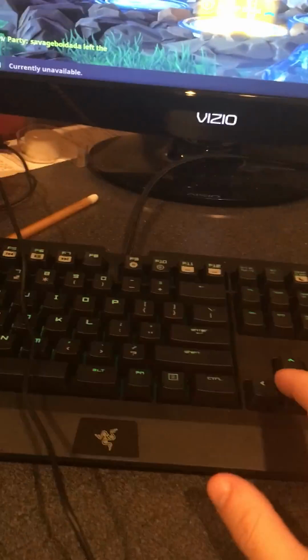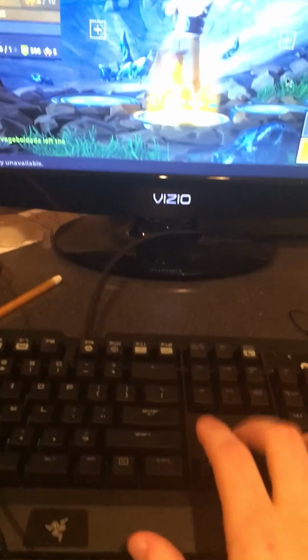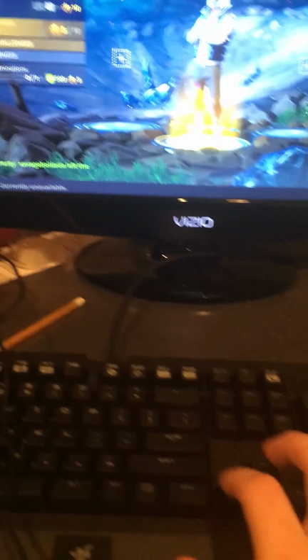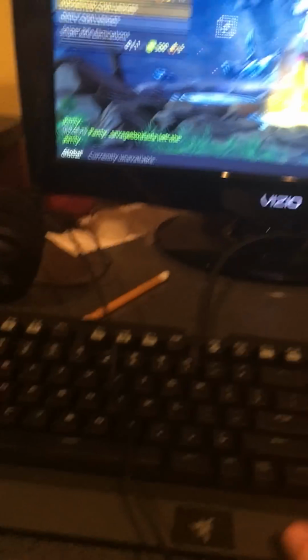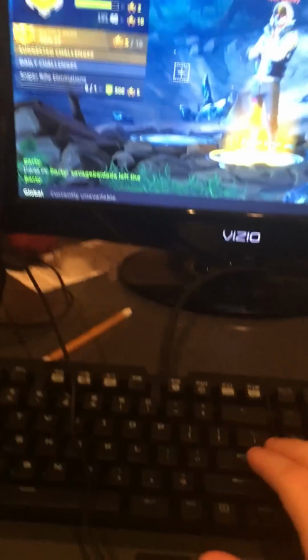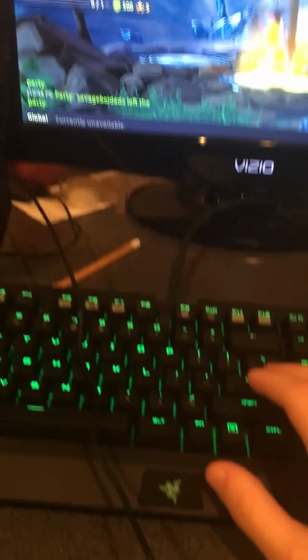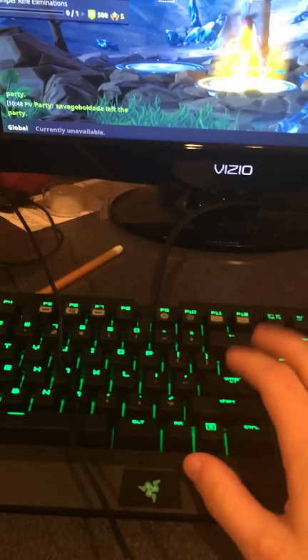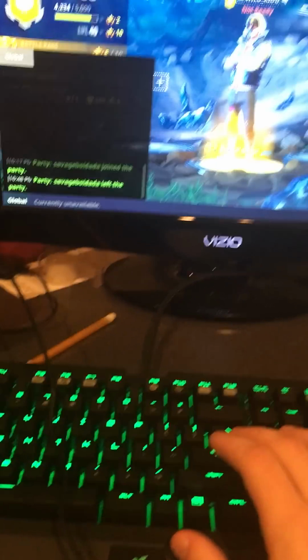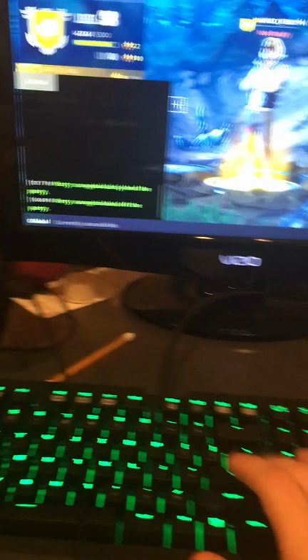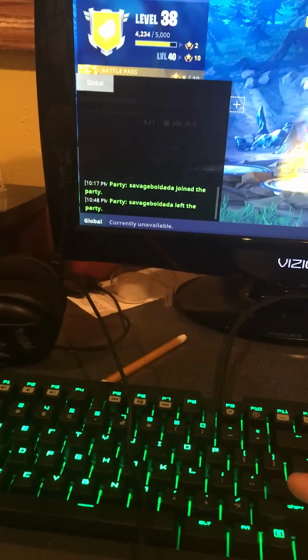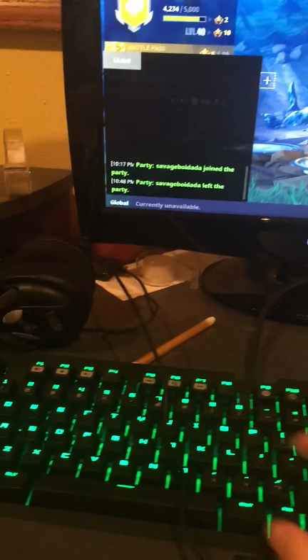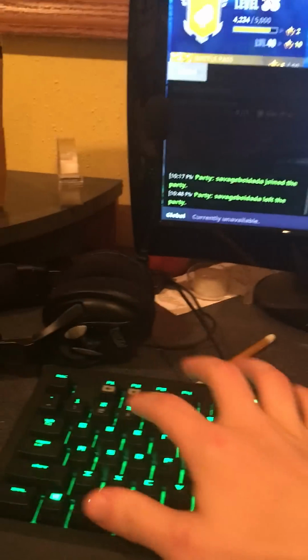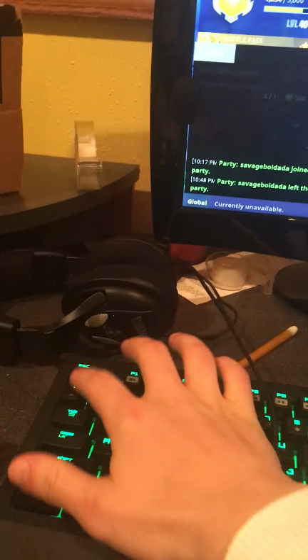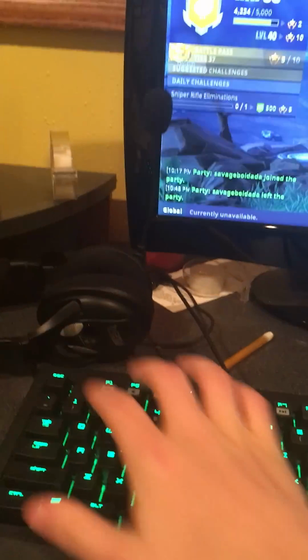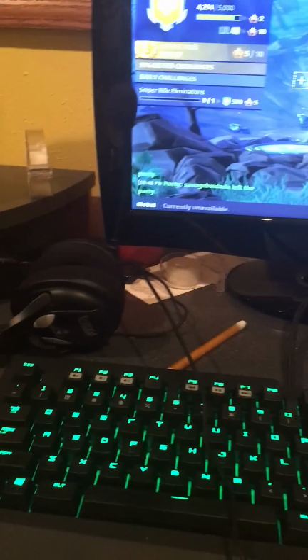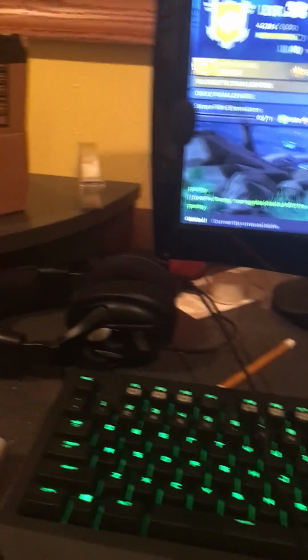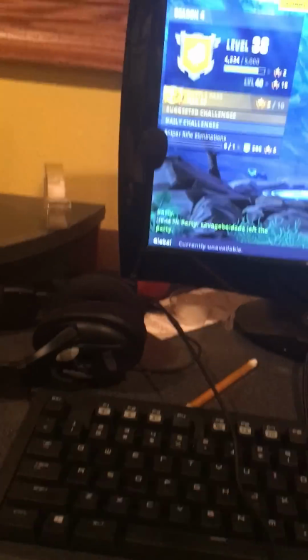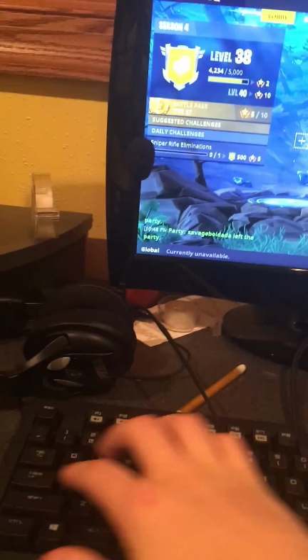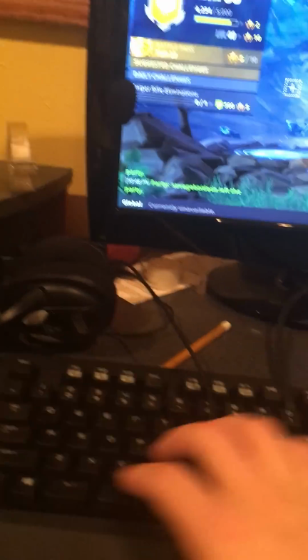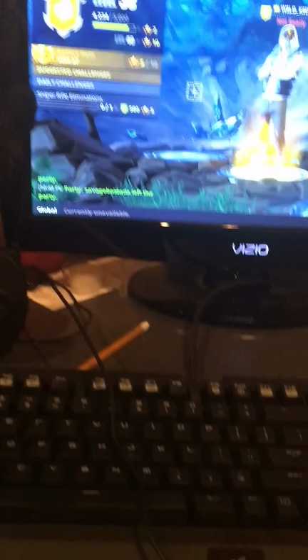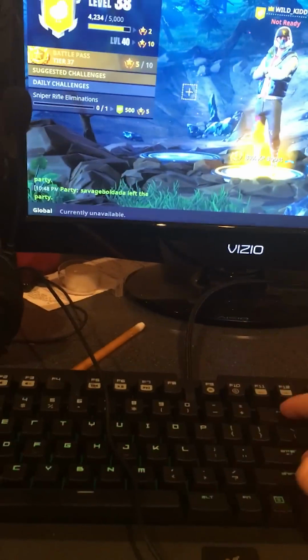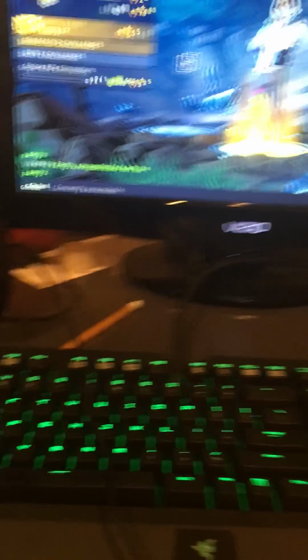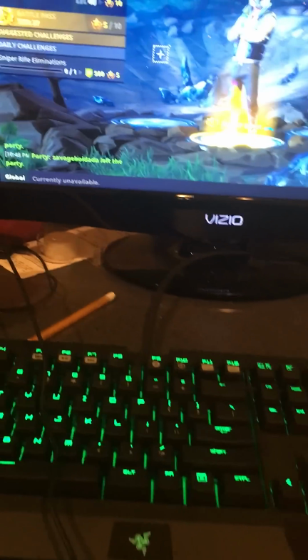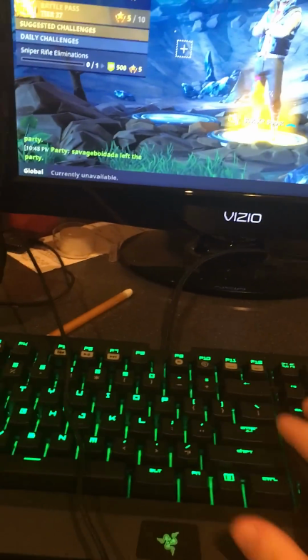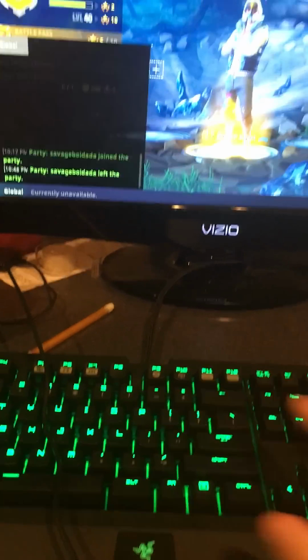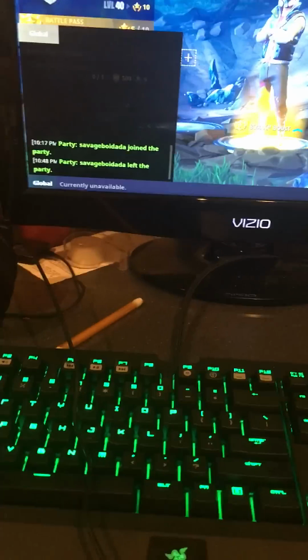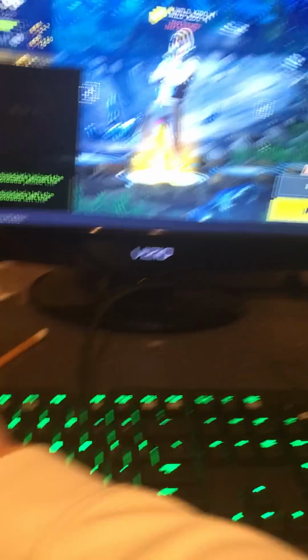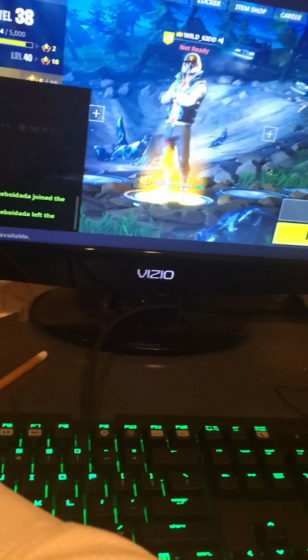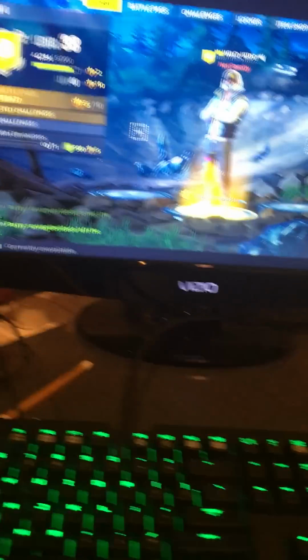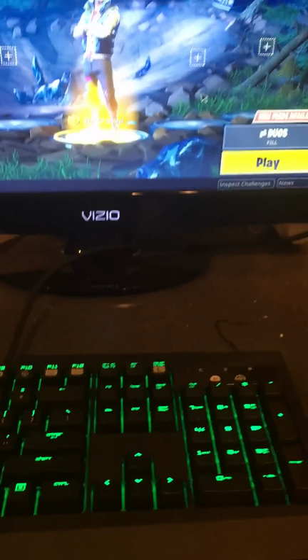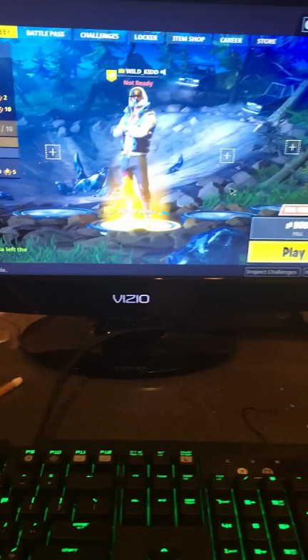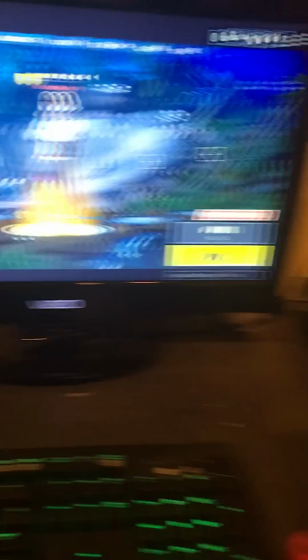I can press Enter and I can chat, and Escape — you know how it is. I'll enter a game here in a little bit, but first I'm gonna show you guys how to hook it up.